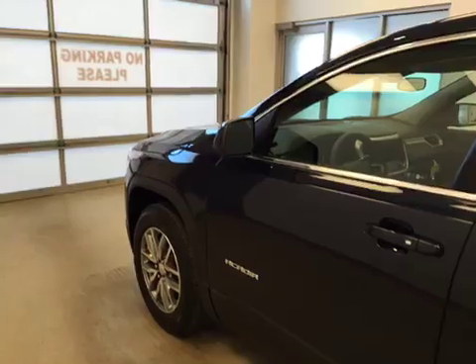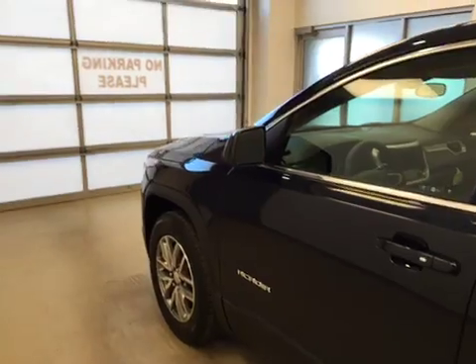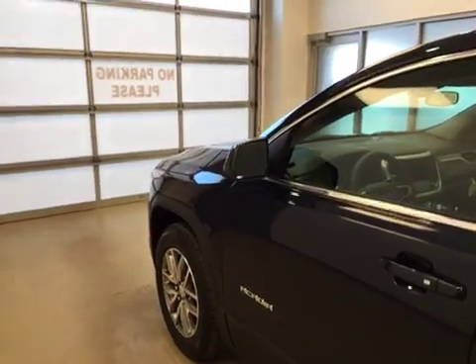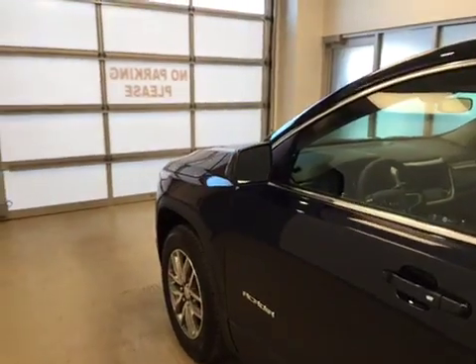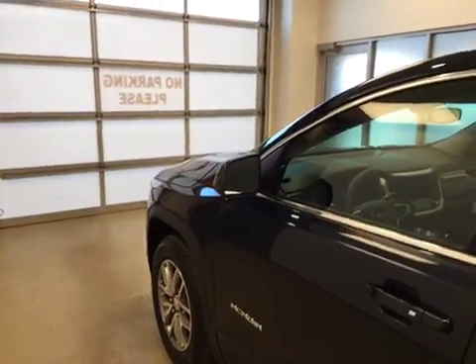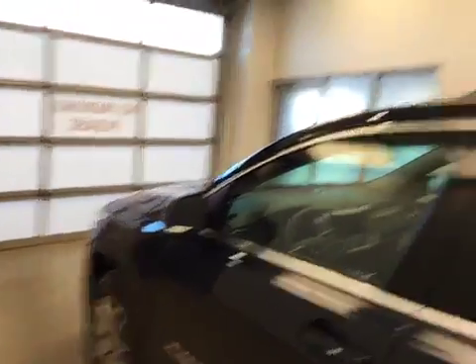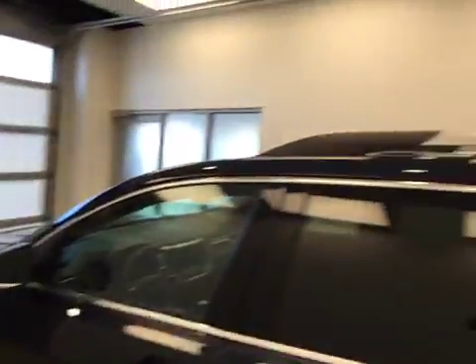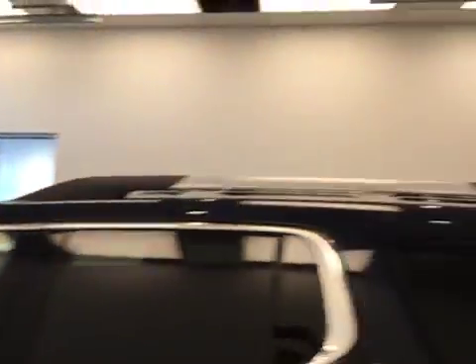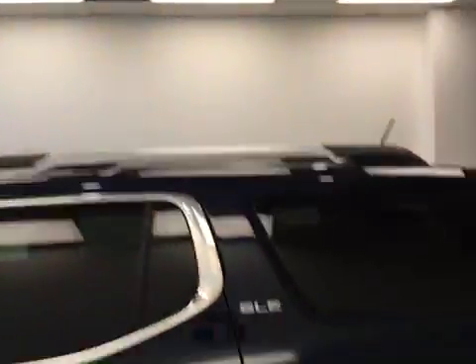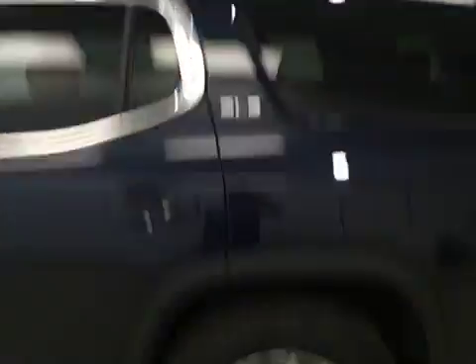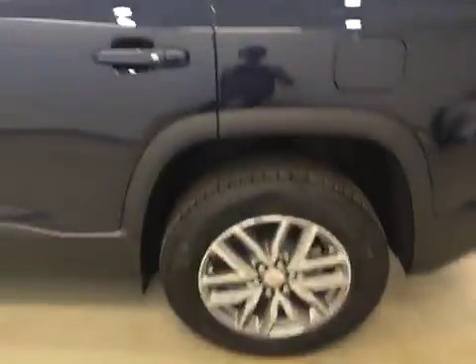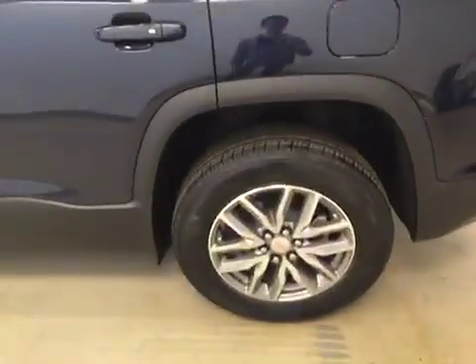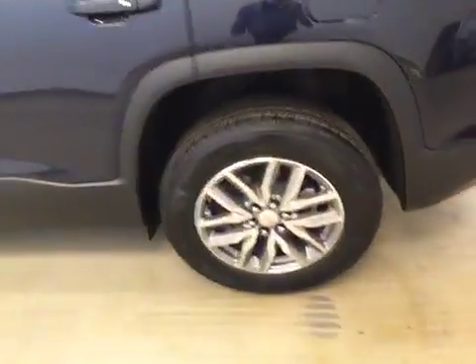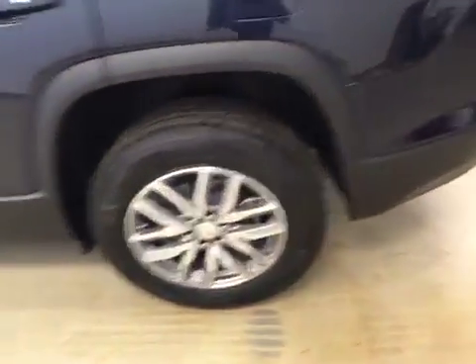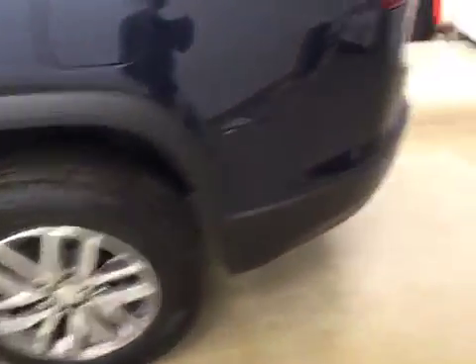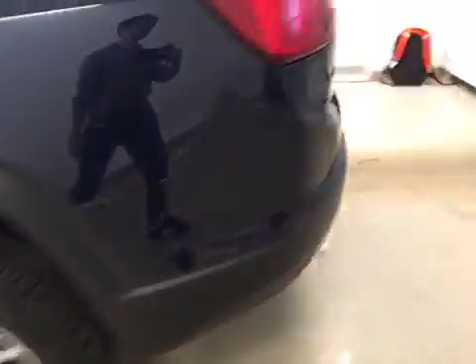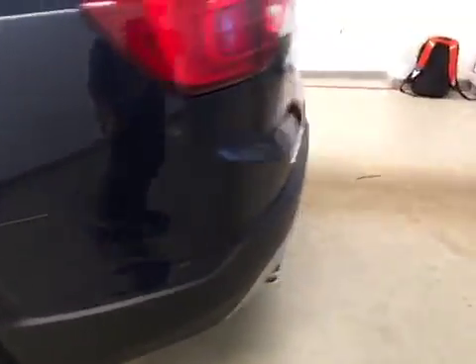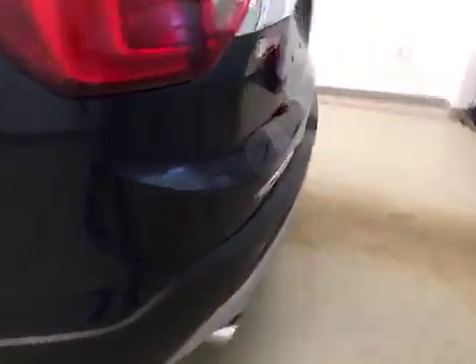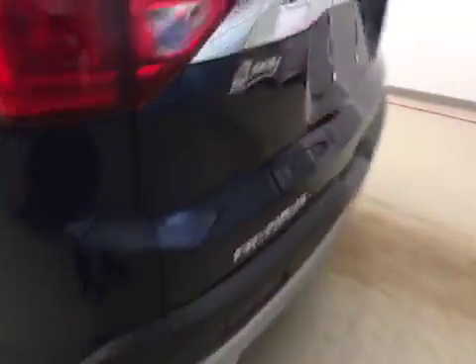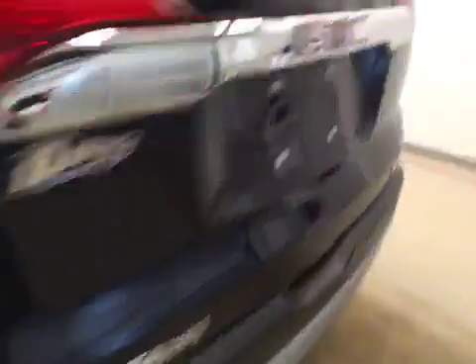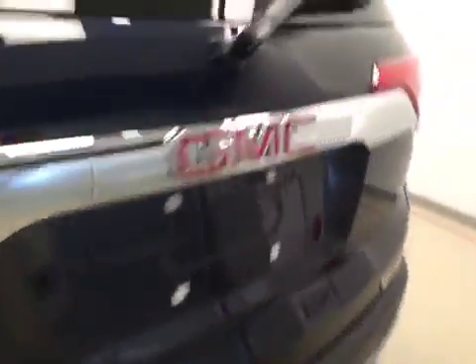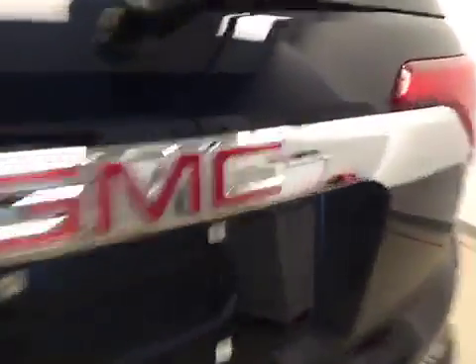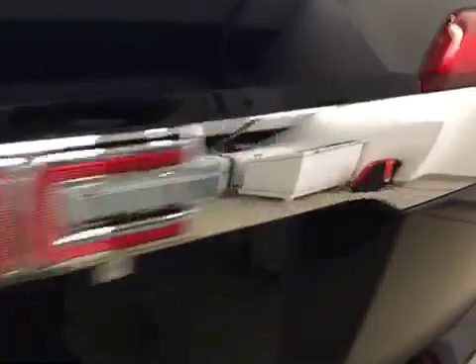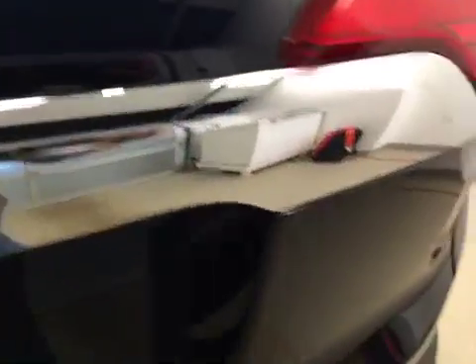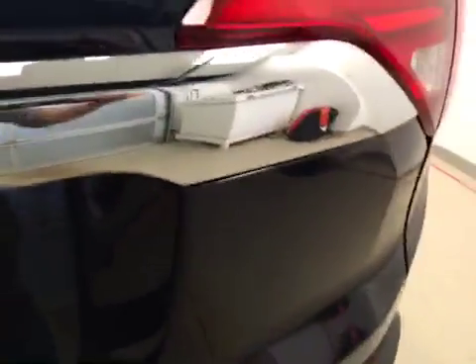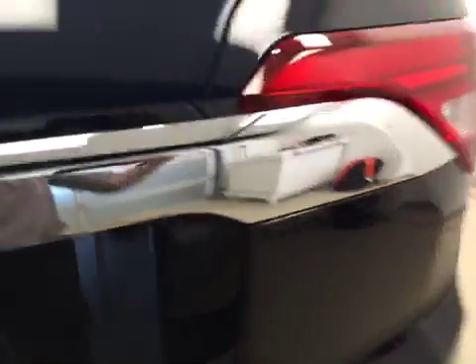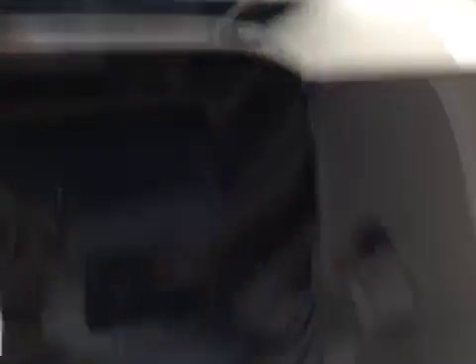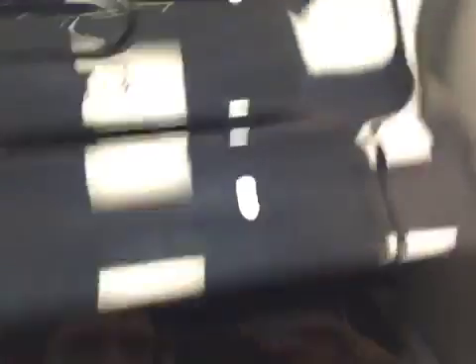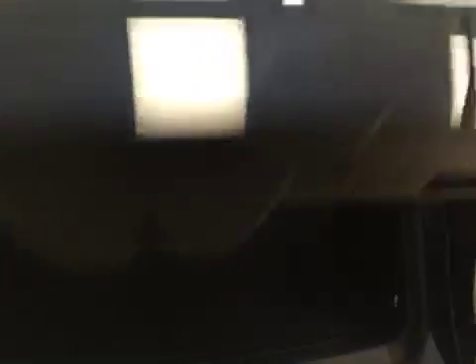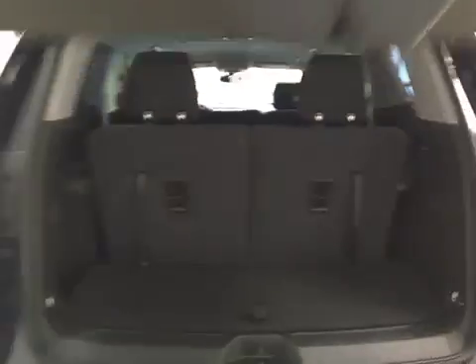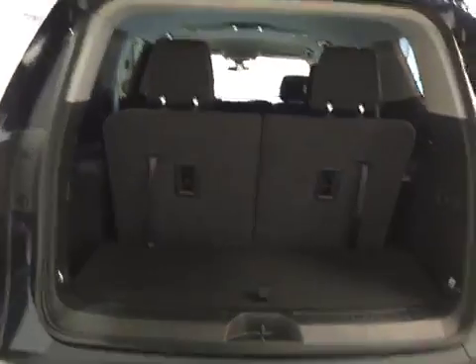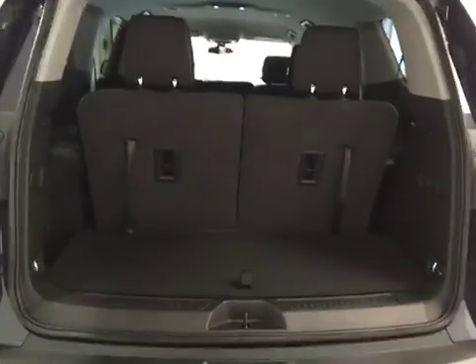This vehicle comes equipped with blind spot assist mirrors, roof rack, 18-inch alloy rims, rear parking assist, backup camera and a lot more cargo space.